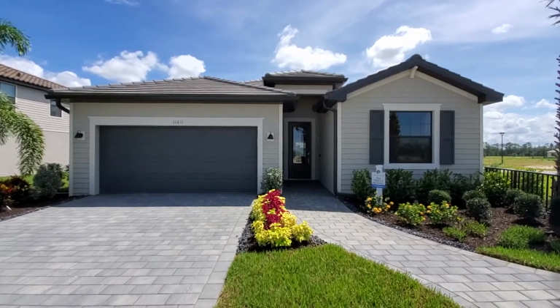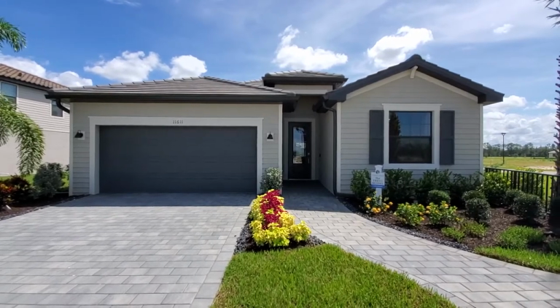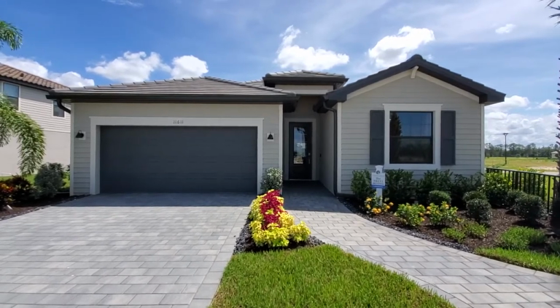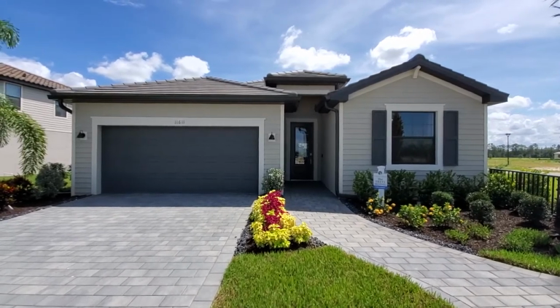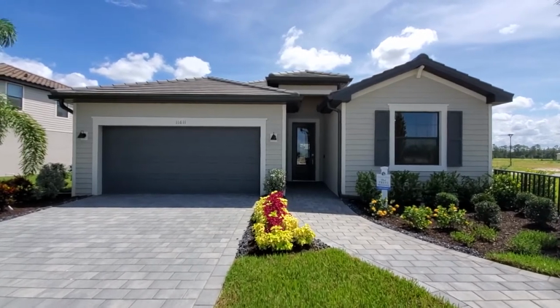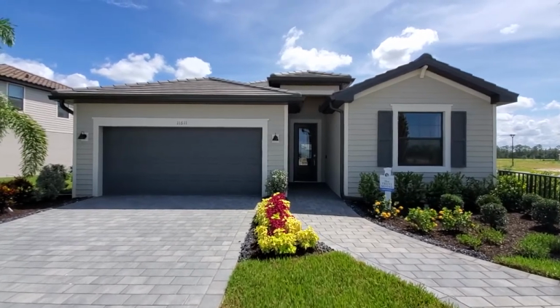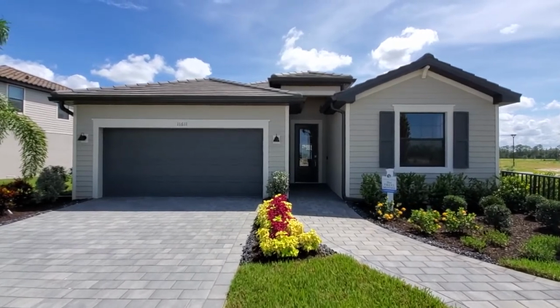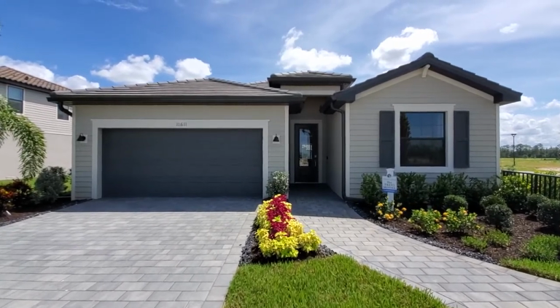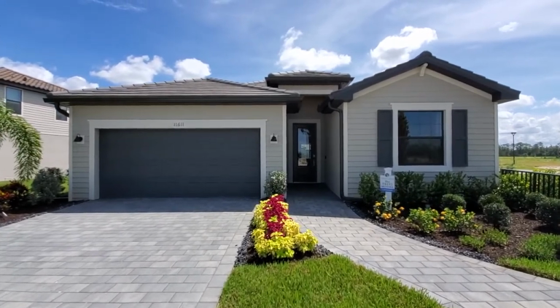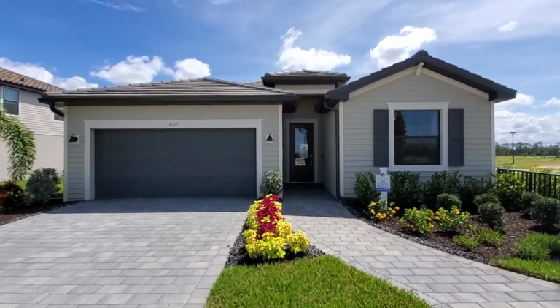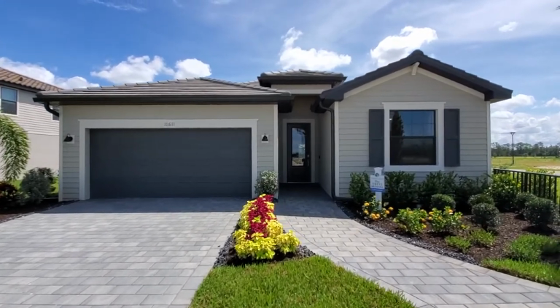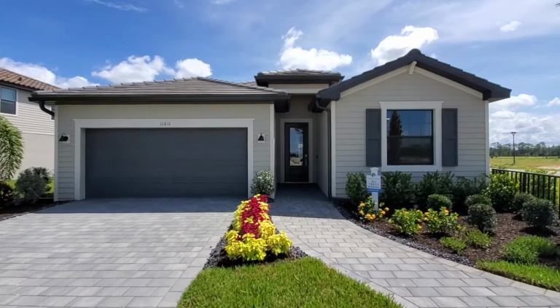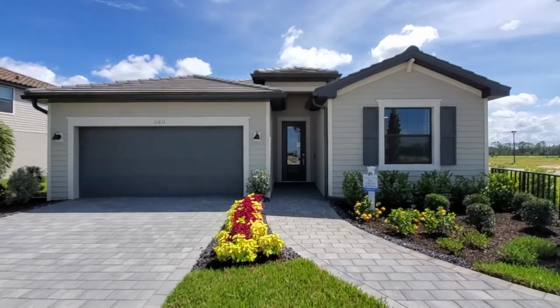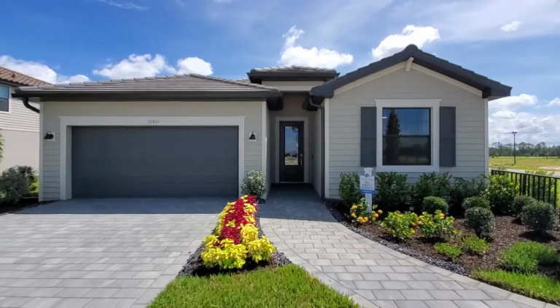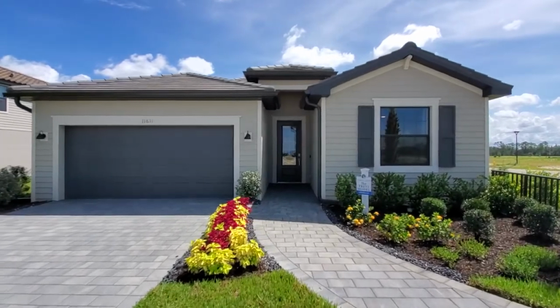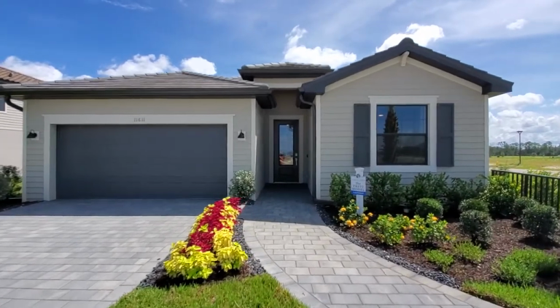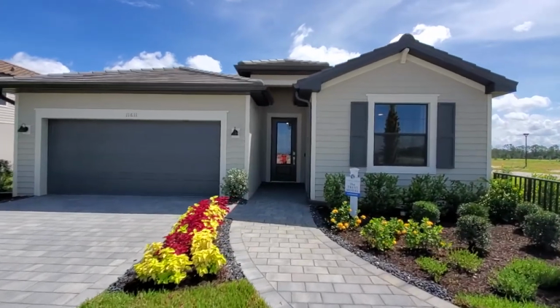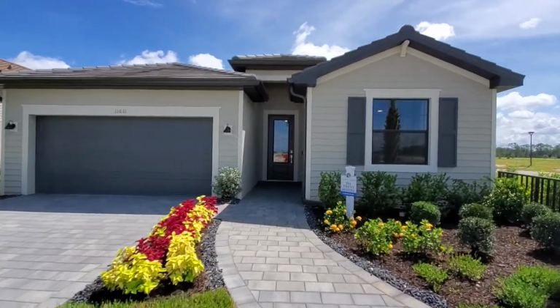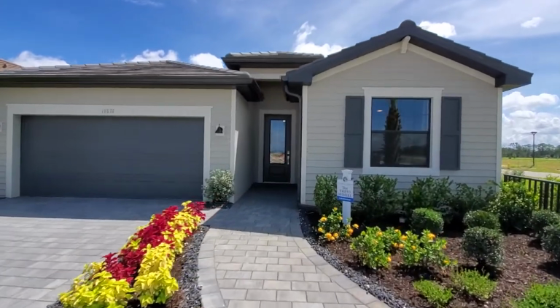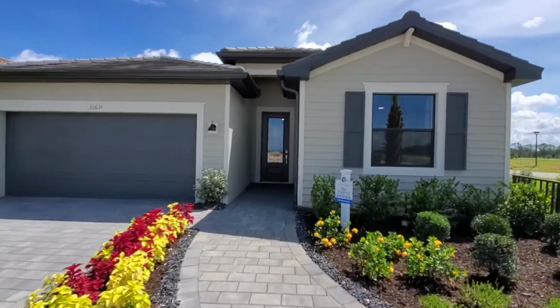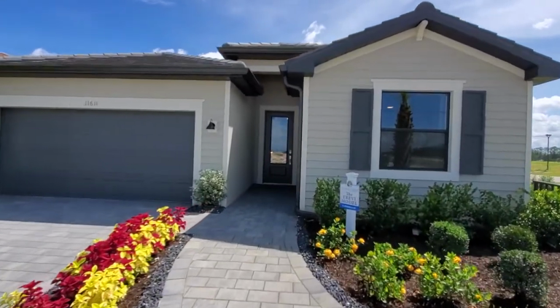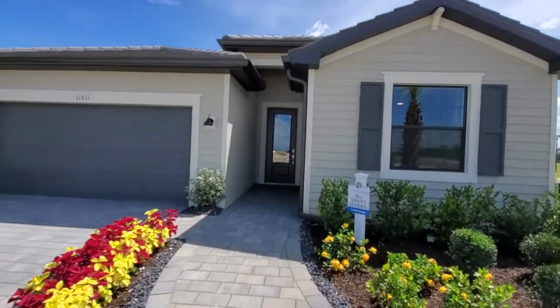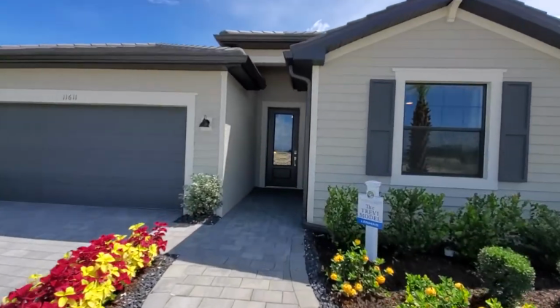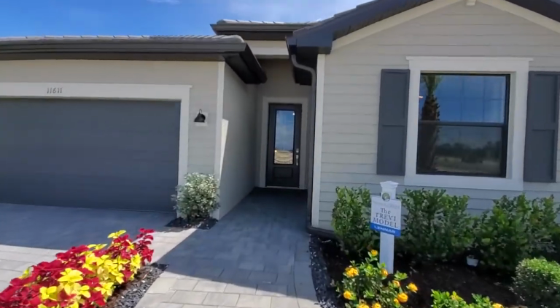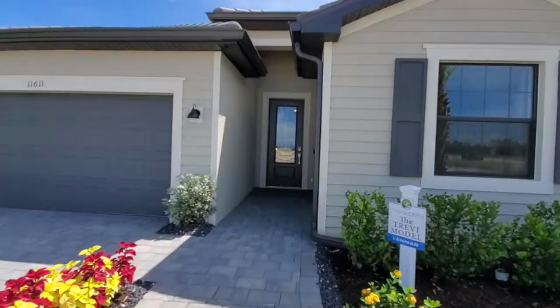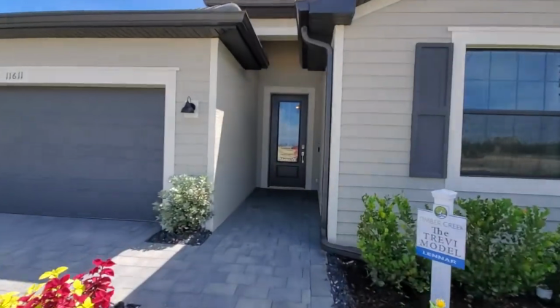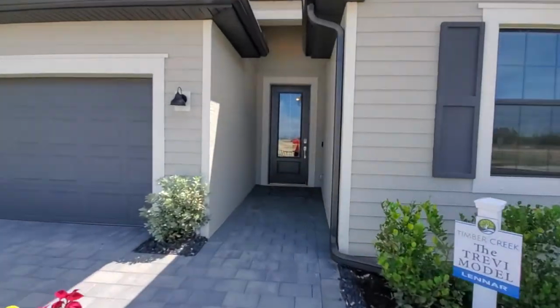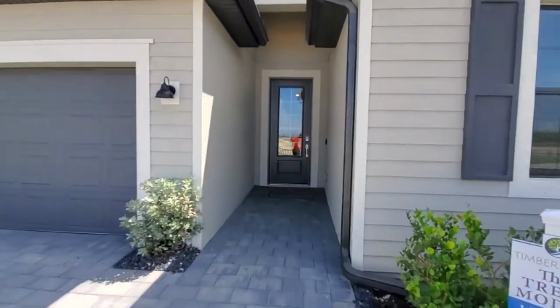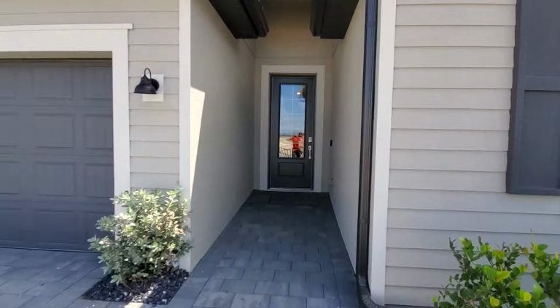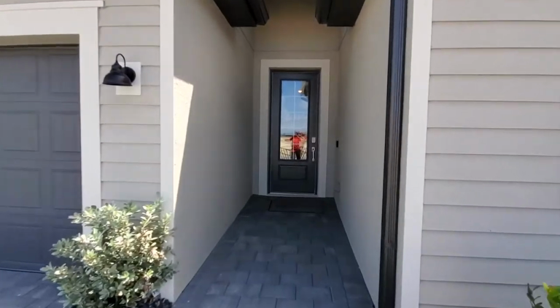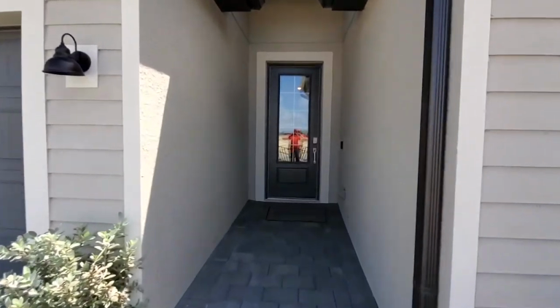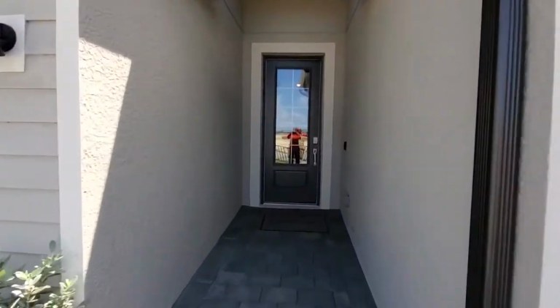It's part of the executive line of homes — four bedroom, three bath, just over 2,000 square feet with the two-car garage. Let's run inside and take a look at this beautiful layout.